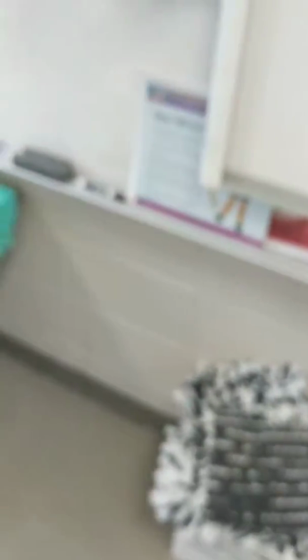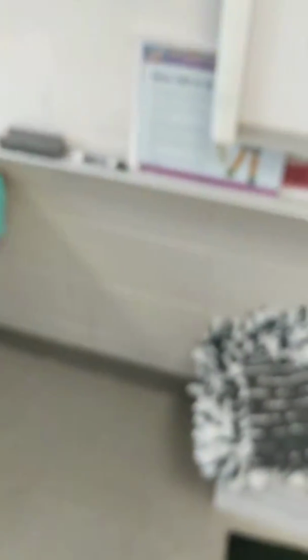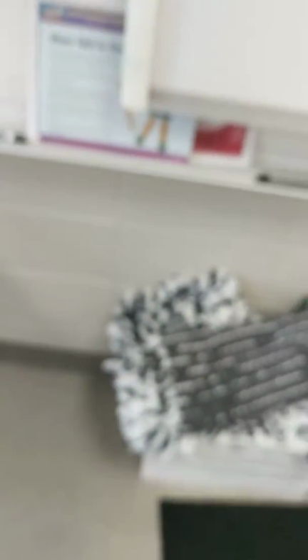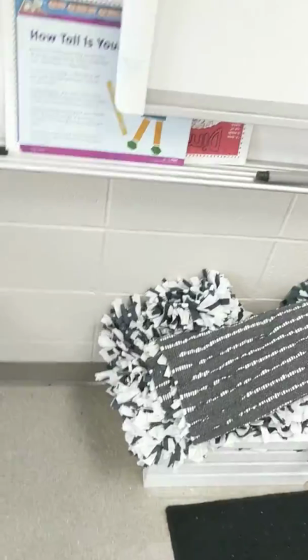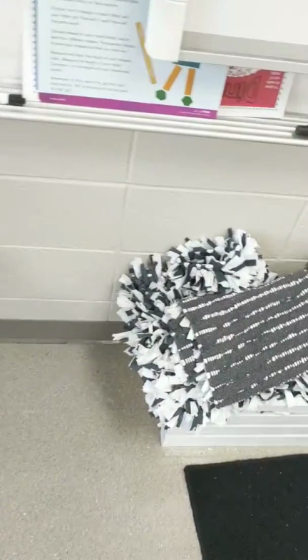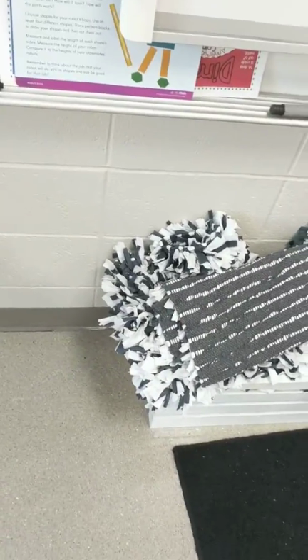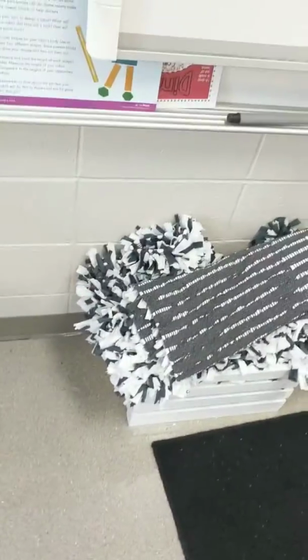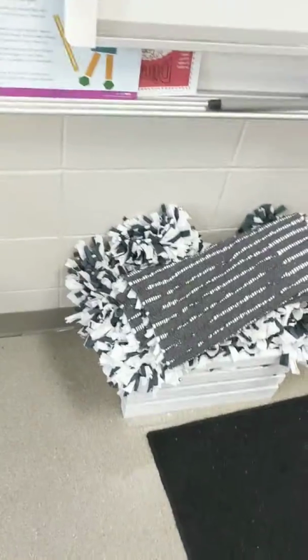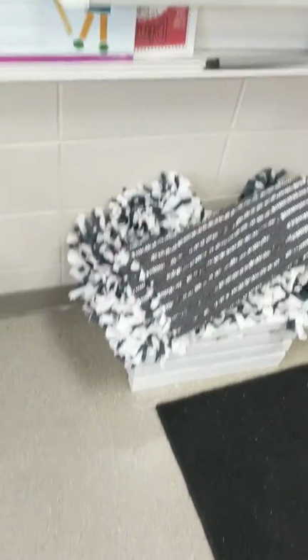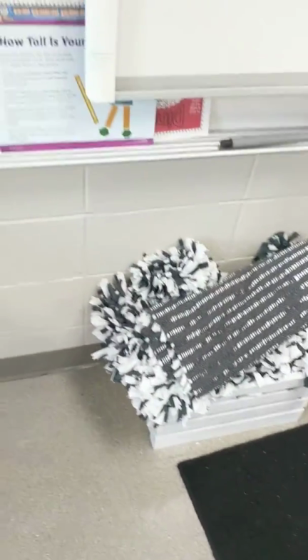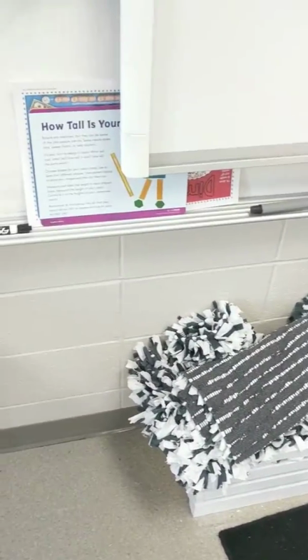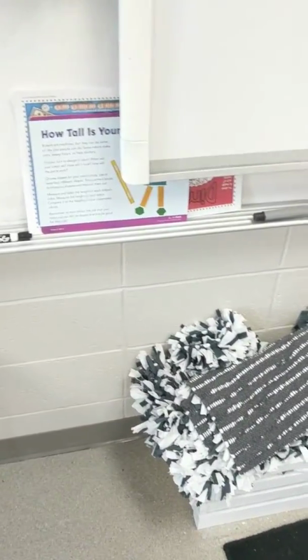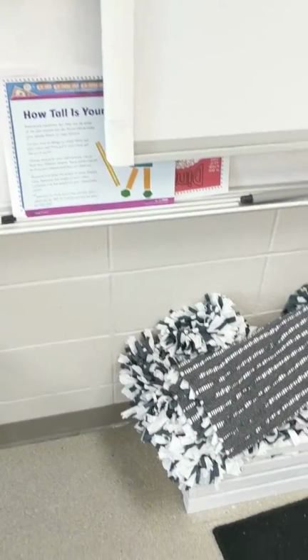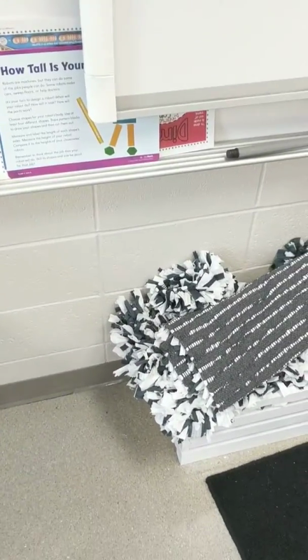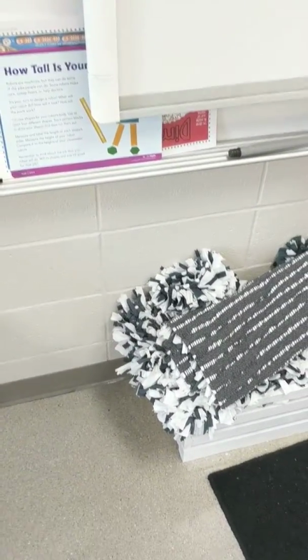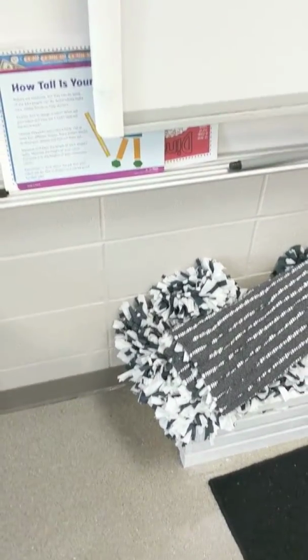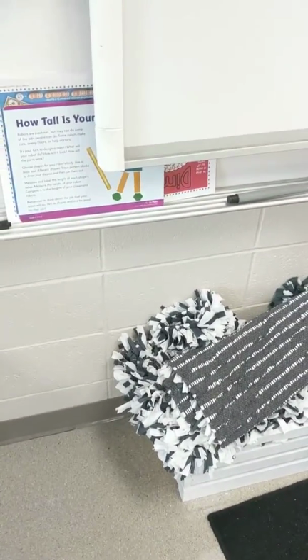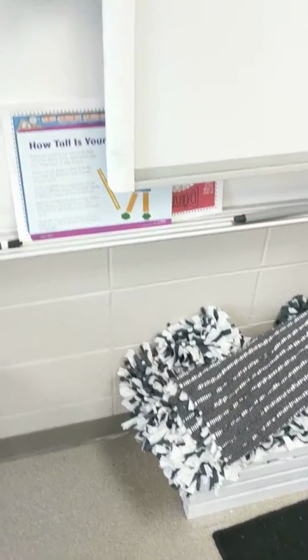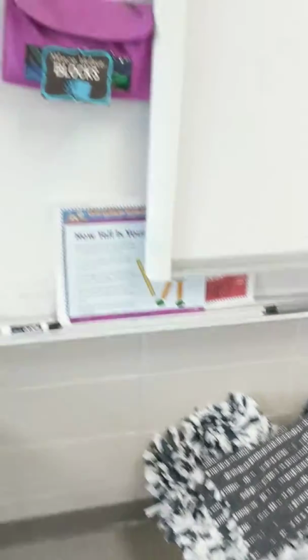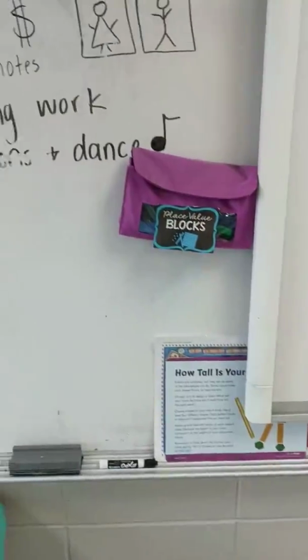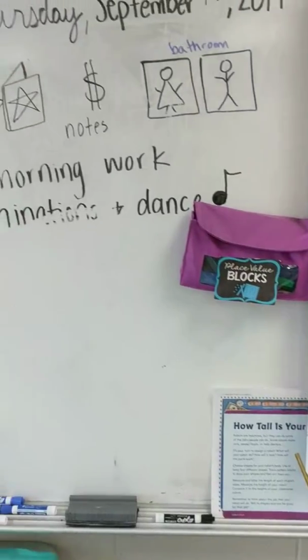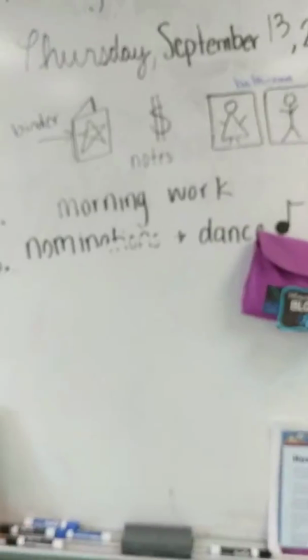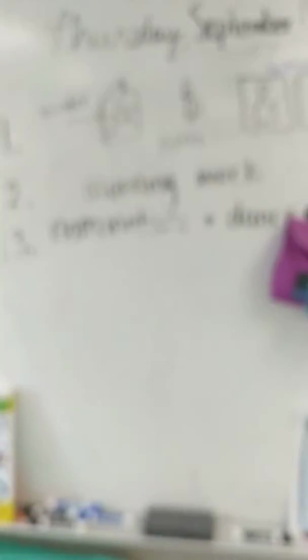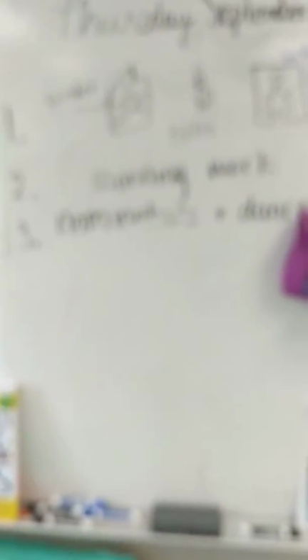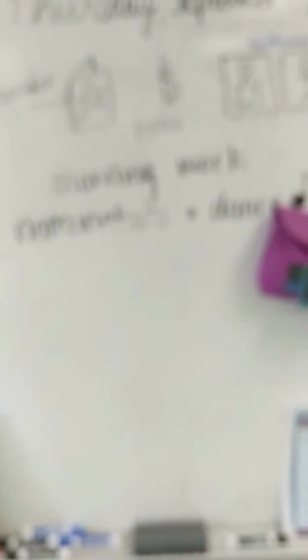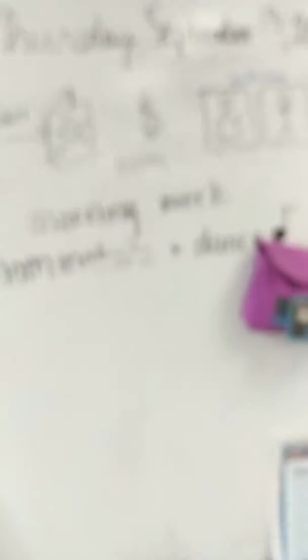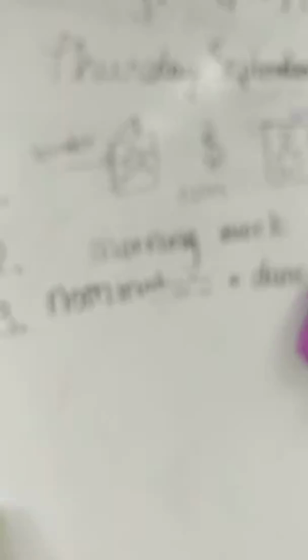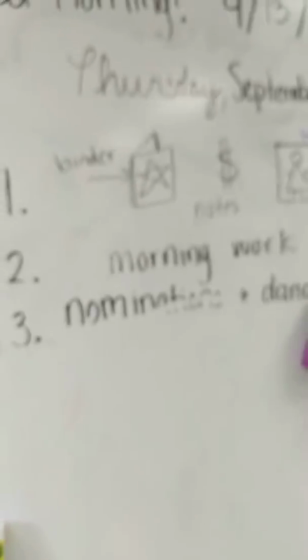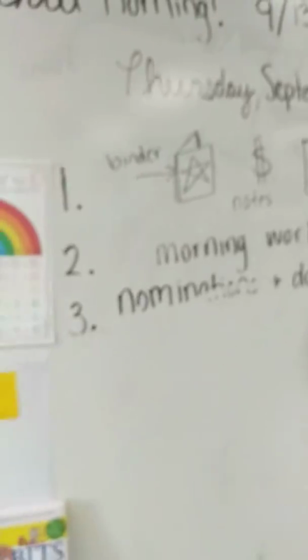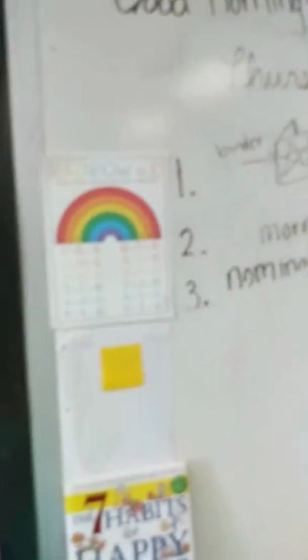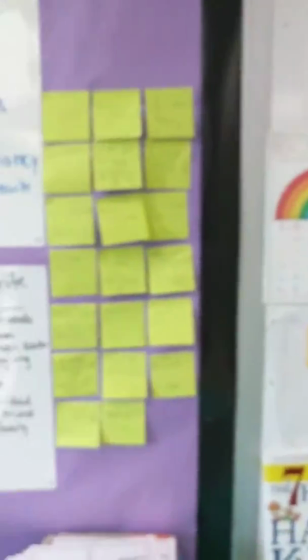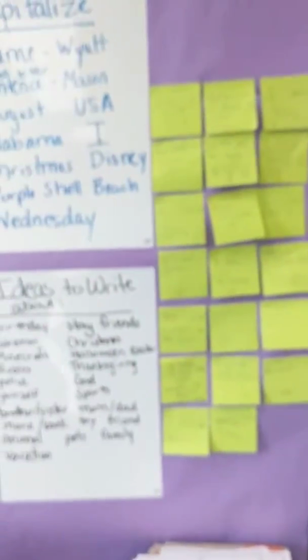I love the rugs rolled up in the crate neatly. The students will probably roll them out on Monday. Our morning routine includes a morning dance — first thing in the morning. I do a lot of pictures.